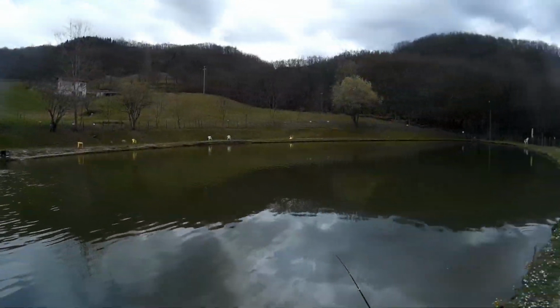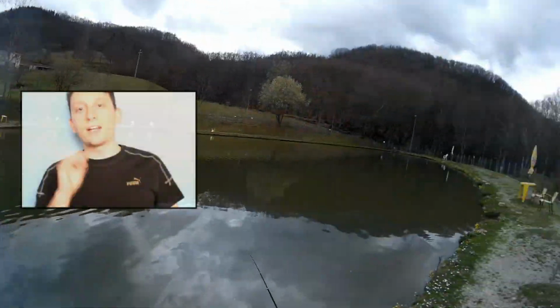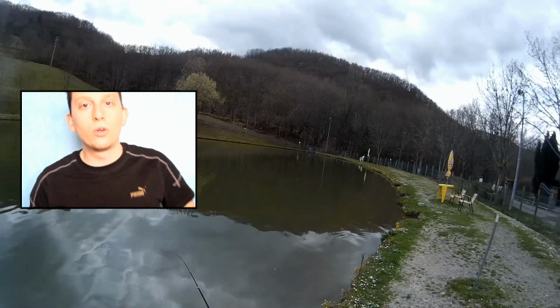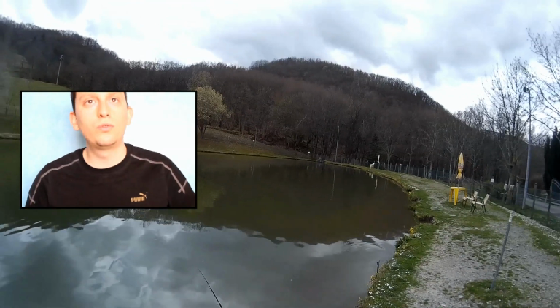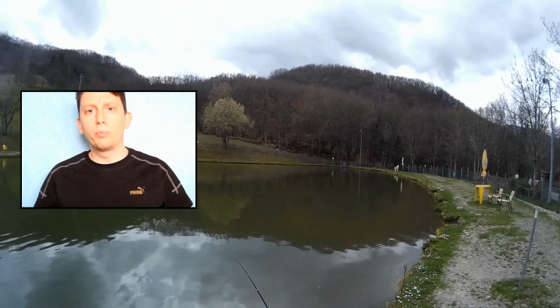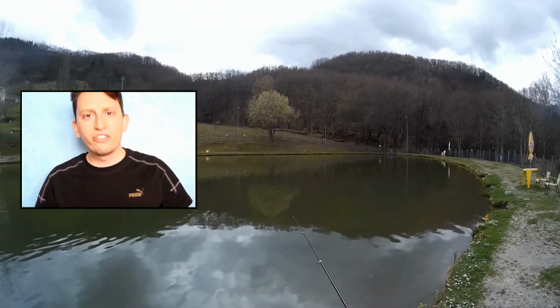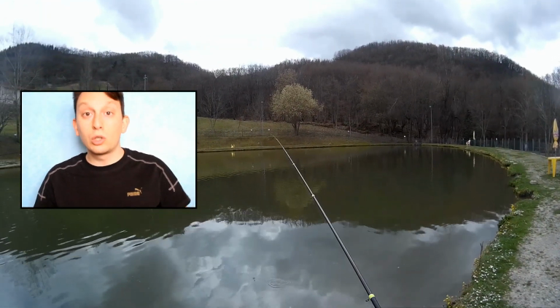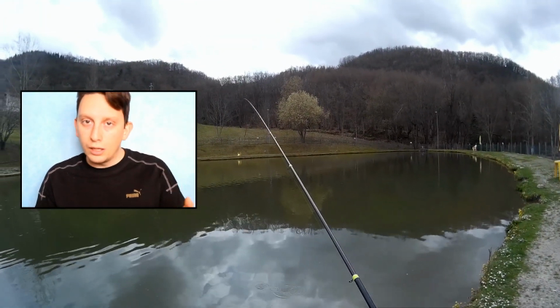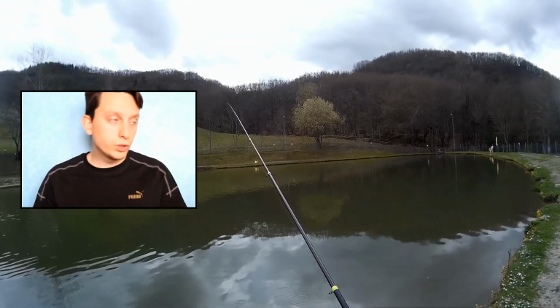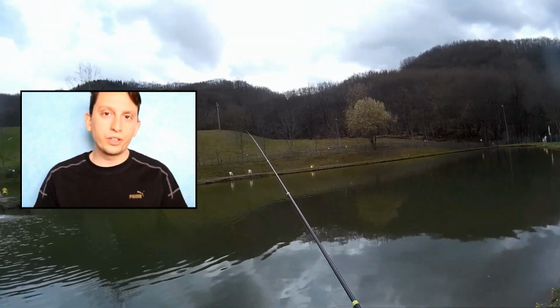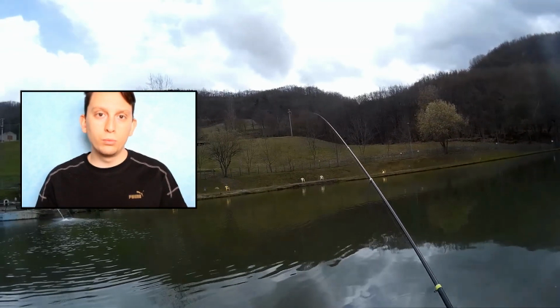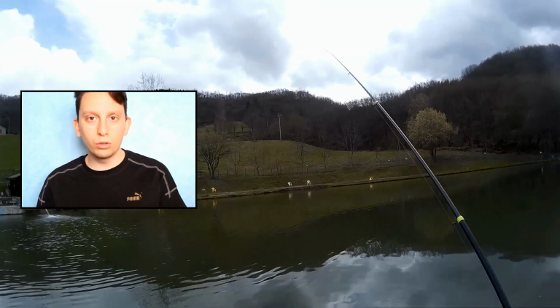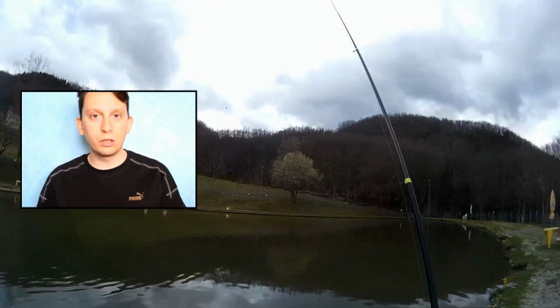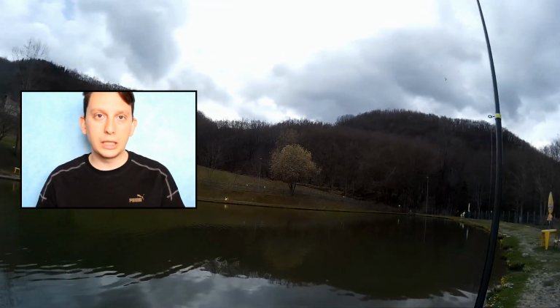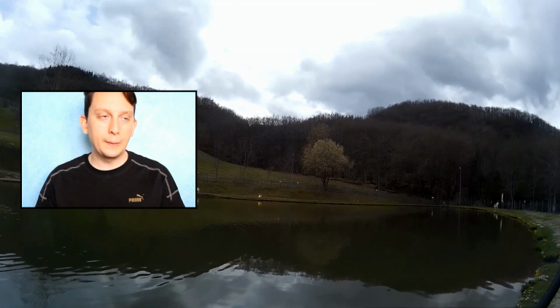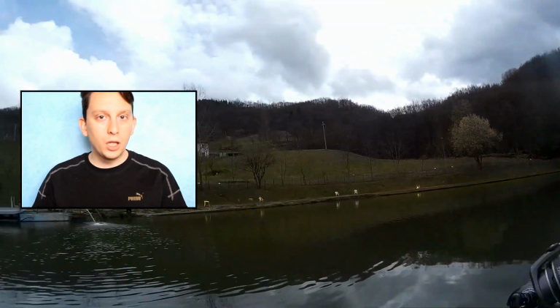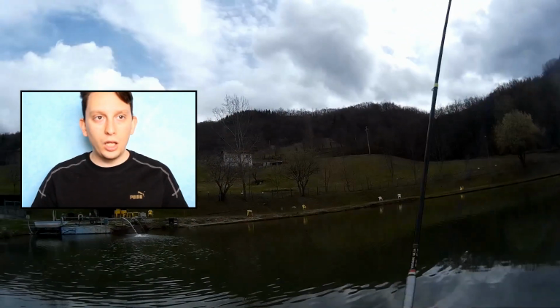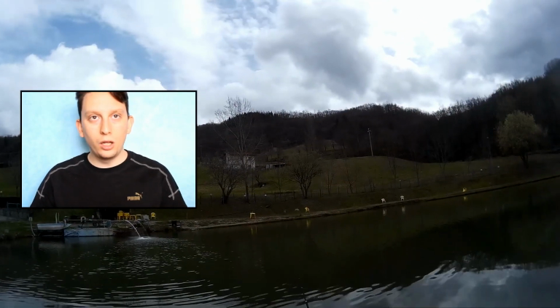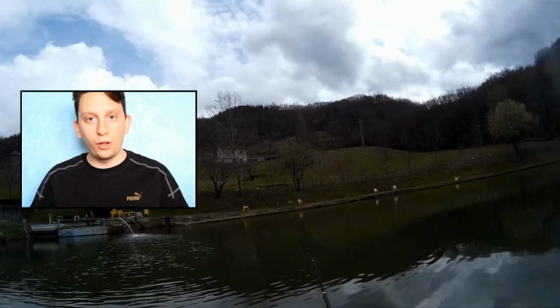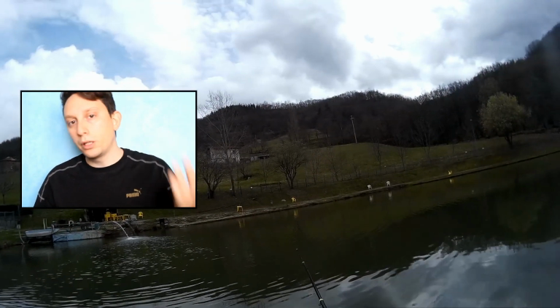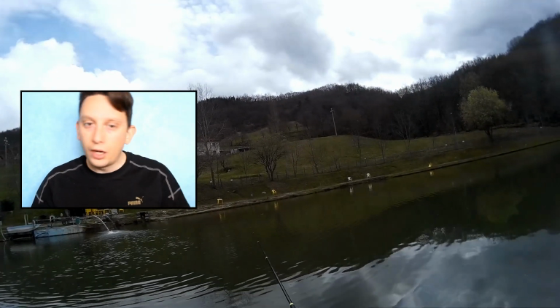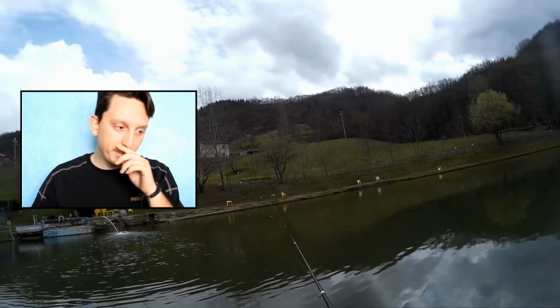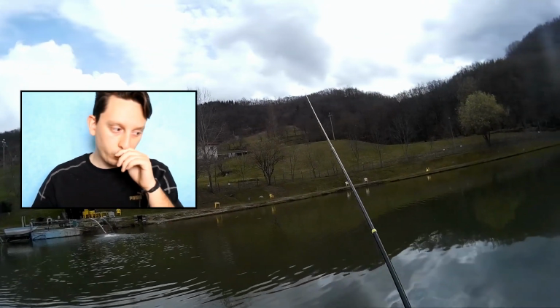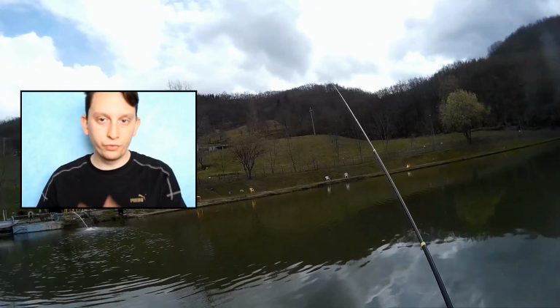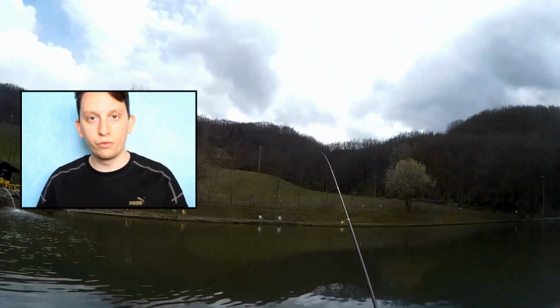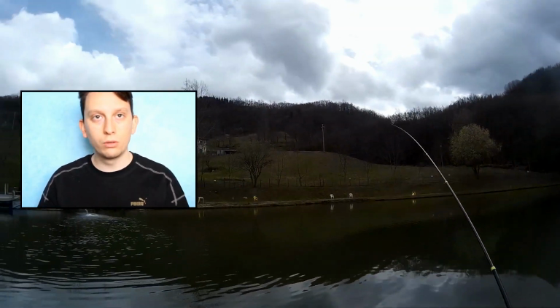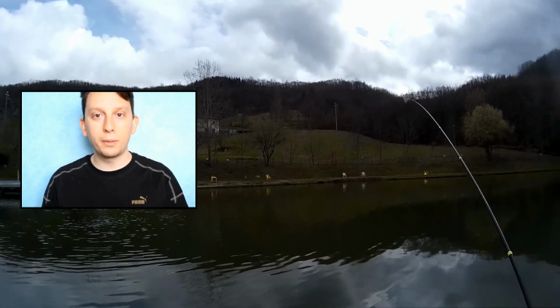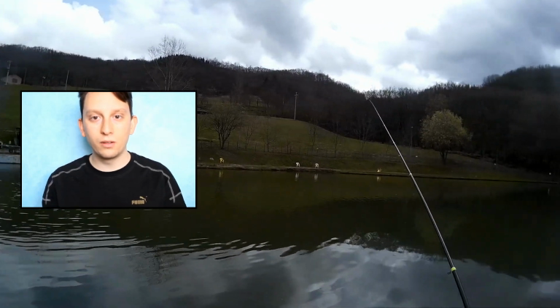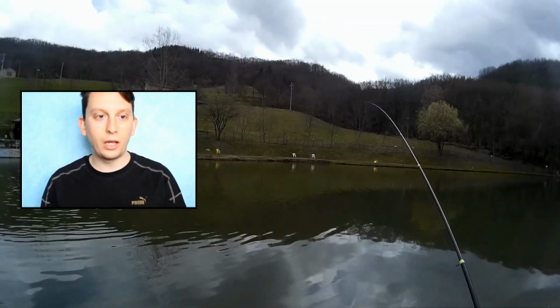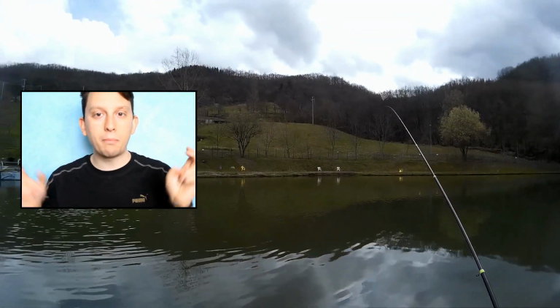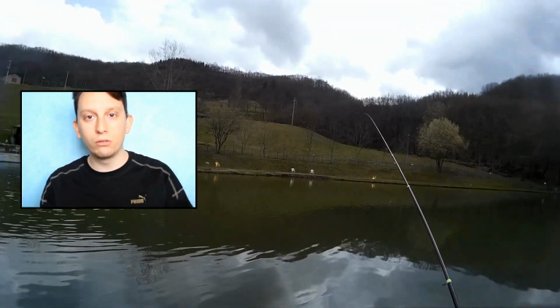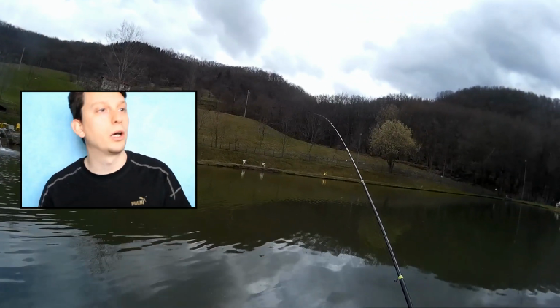Ciao ragazzi, oggi voglio parlarvi di Trotalago, visto che mi avete chiesto molte cose riguardo questa tecnica. In particolare vi commenterò questo video che ho fatto in preparazione e in prova di un campo gara.